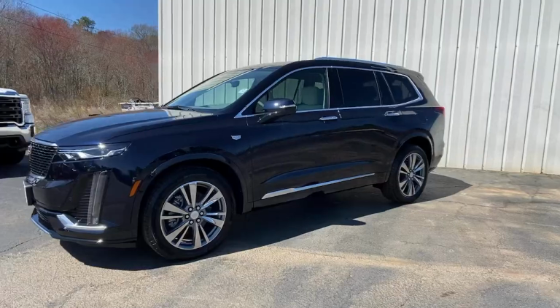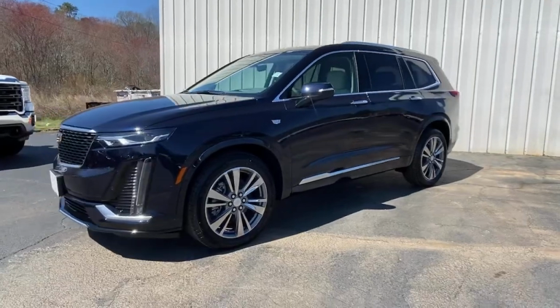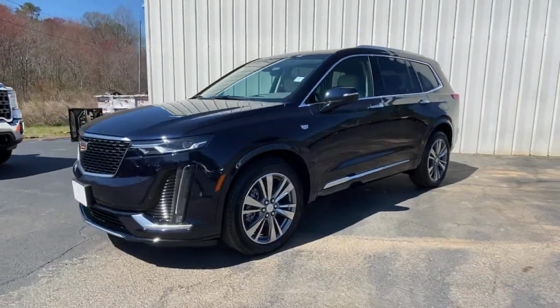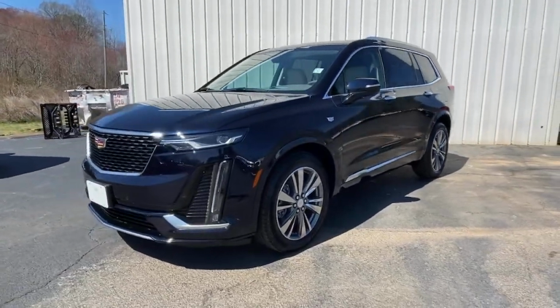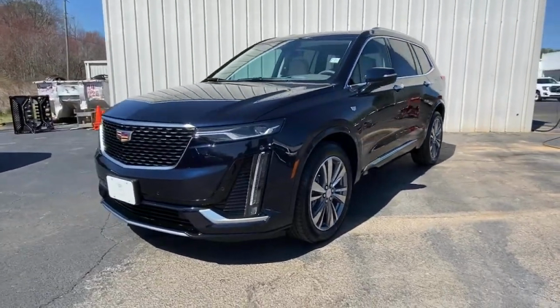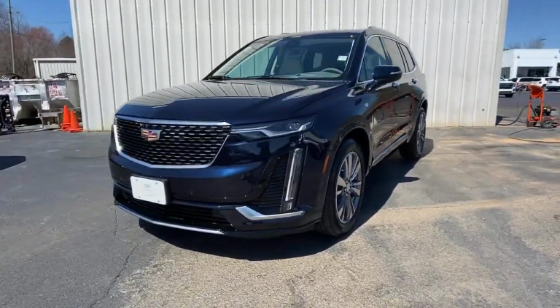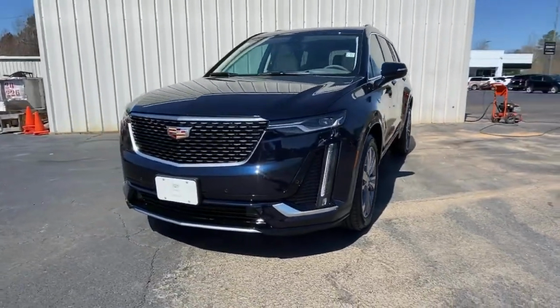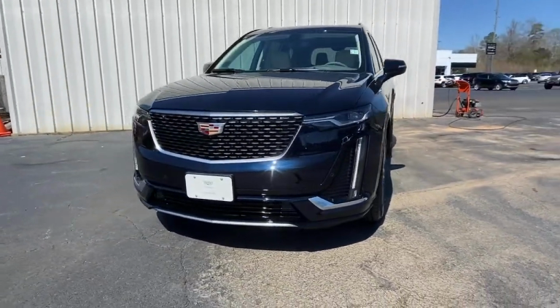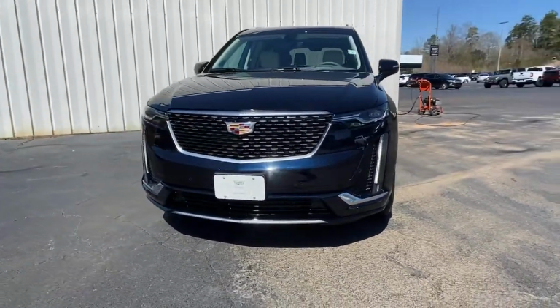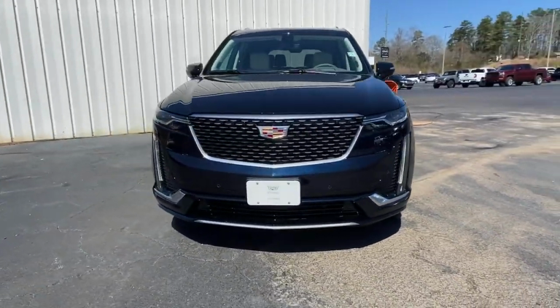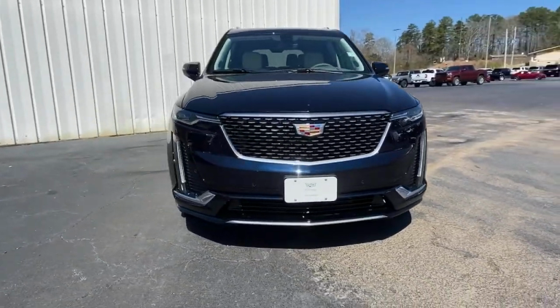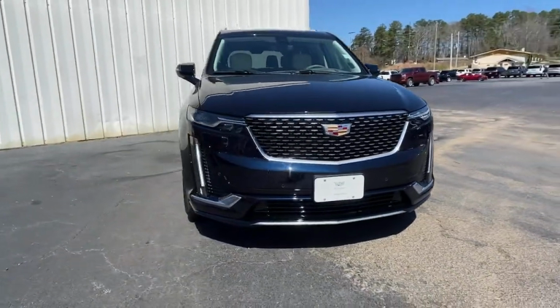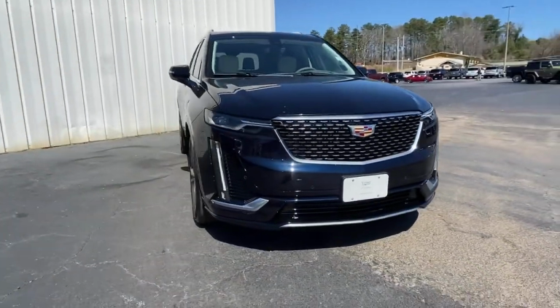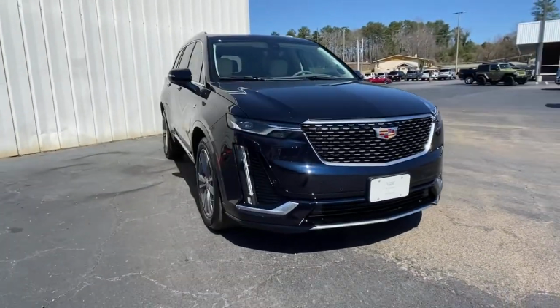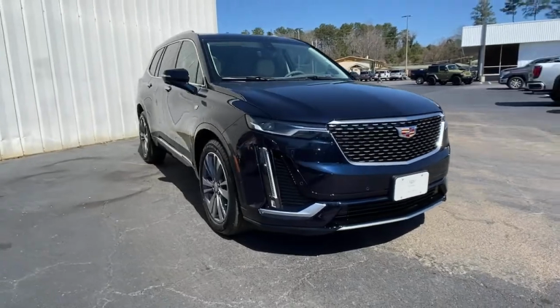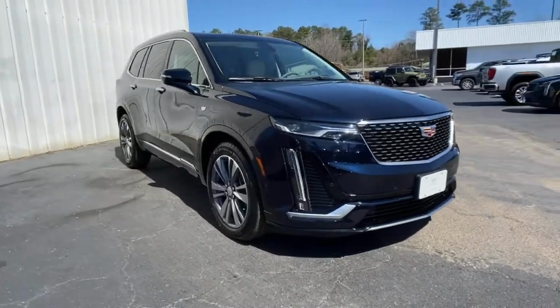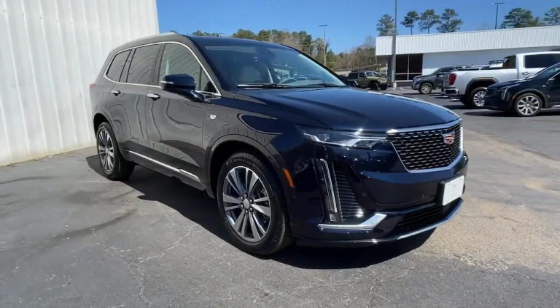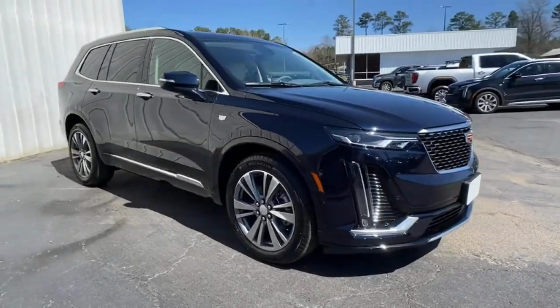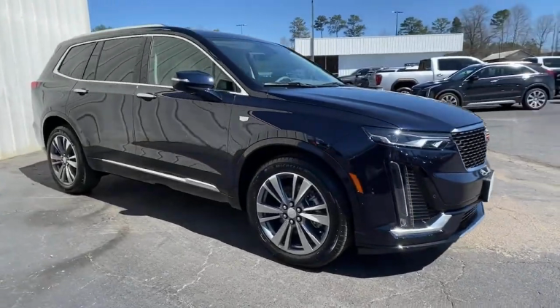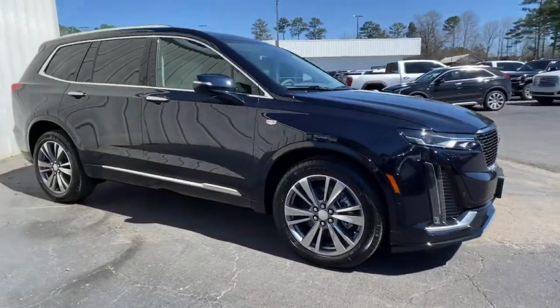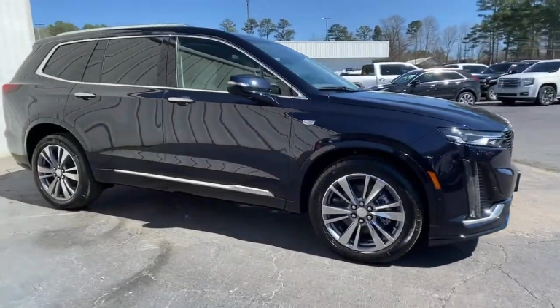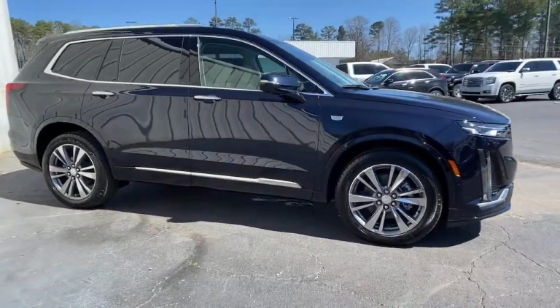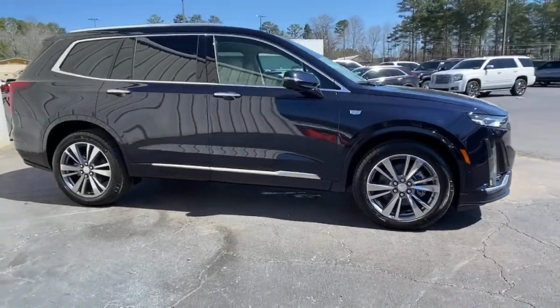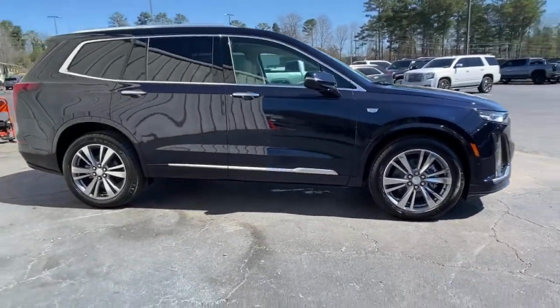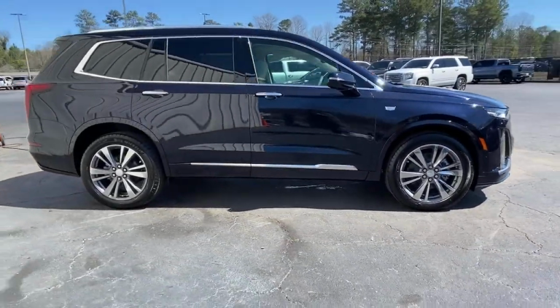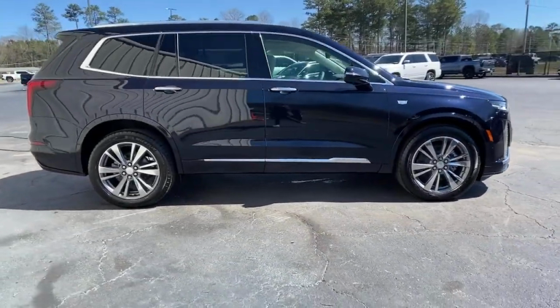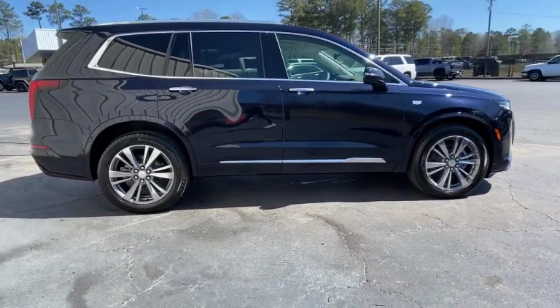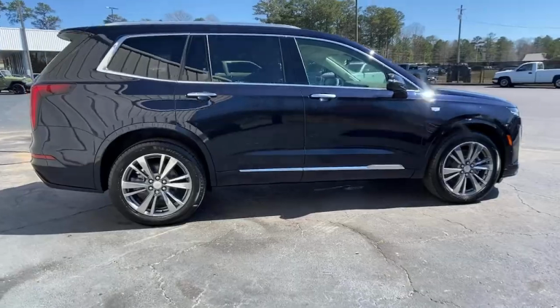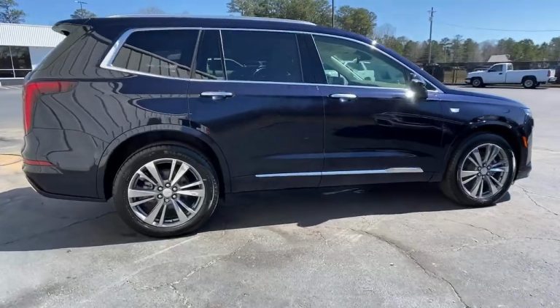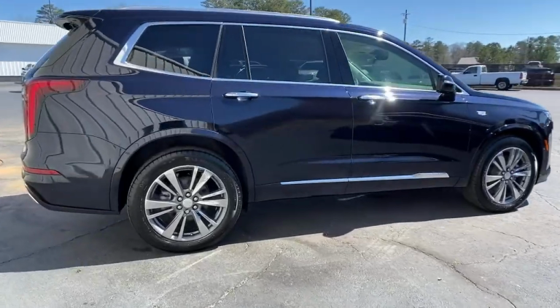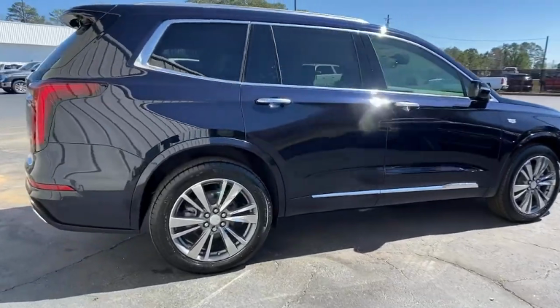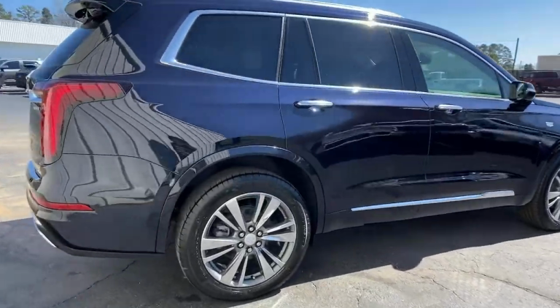This could be the car for you. The 2021 Cadillac XT6. This vehicle delivers the style, comfort, and efficiency you need to meet the needs of today's lifestyle.